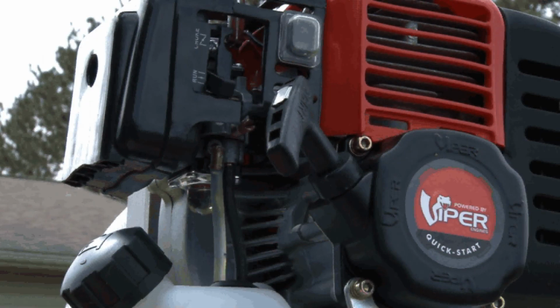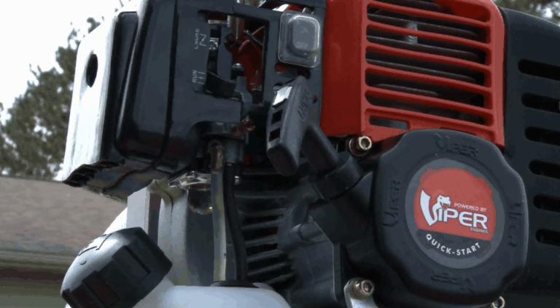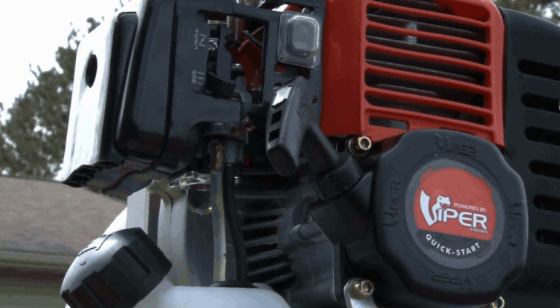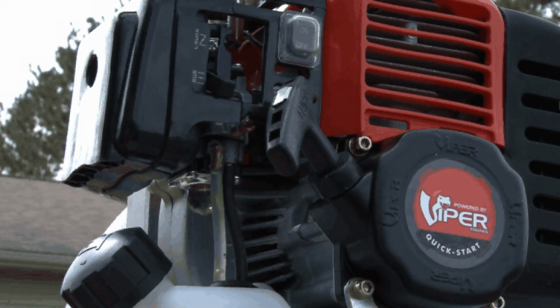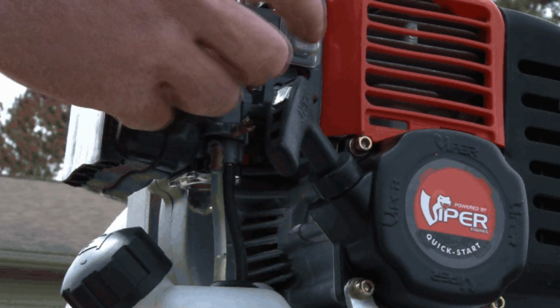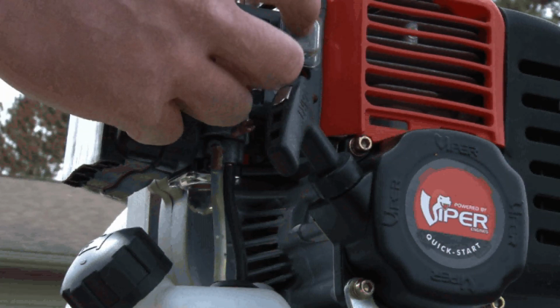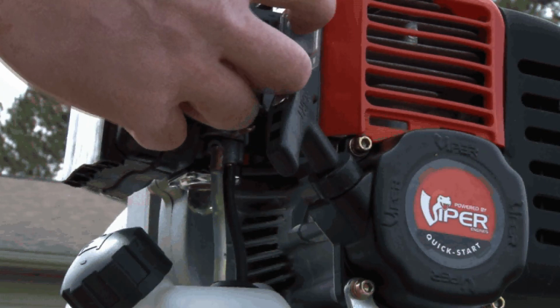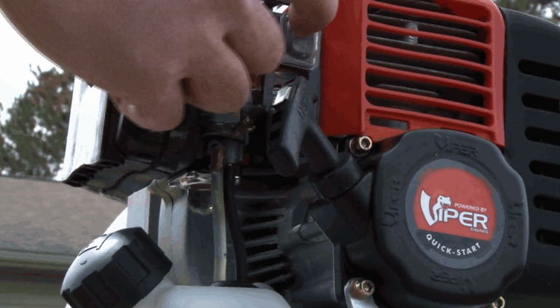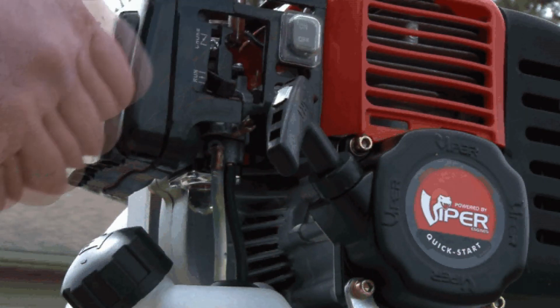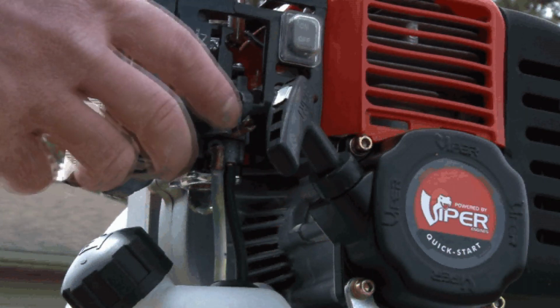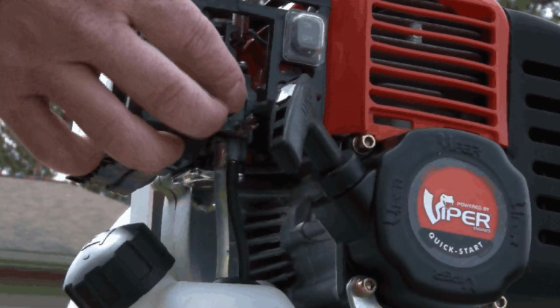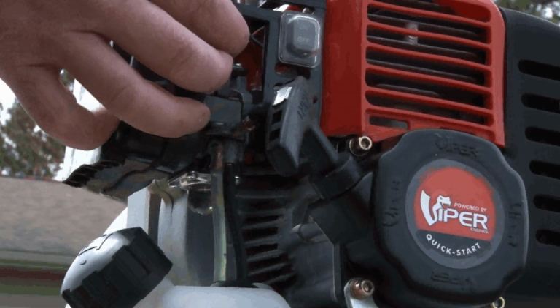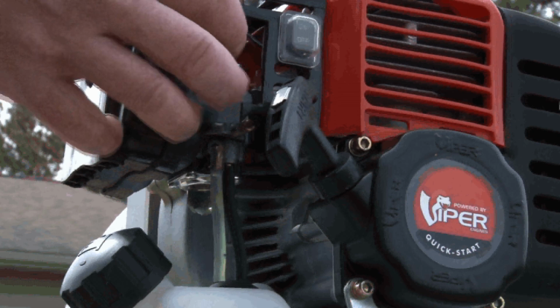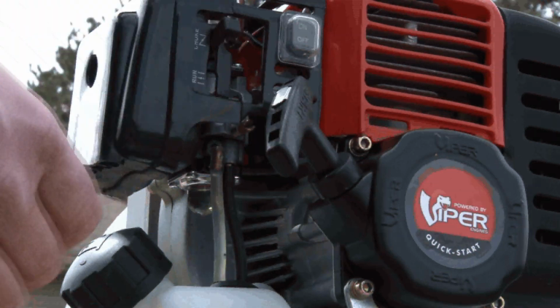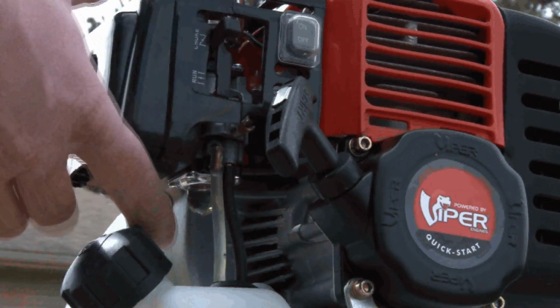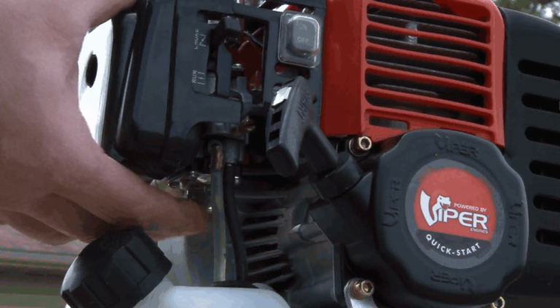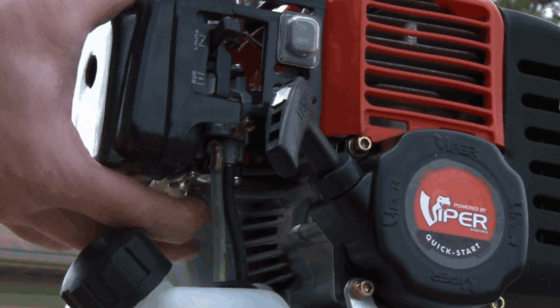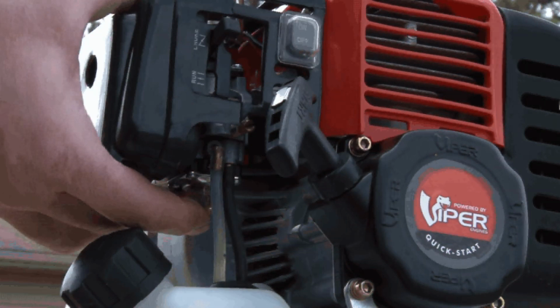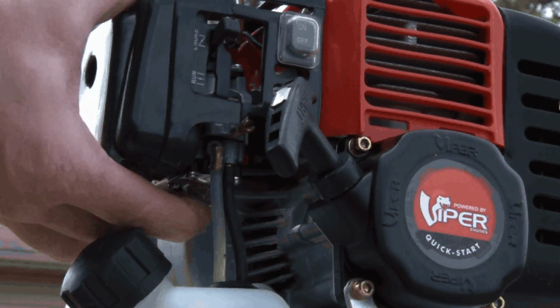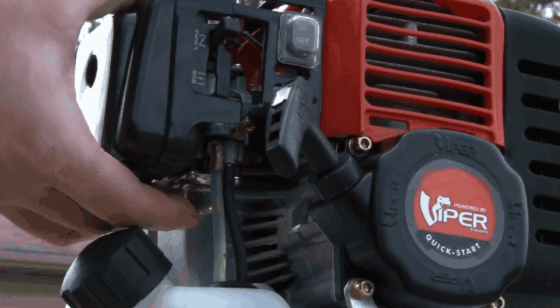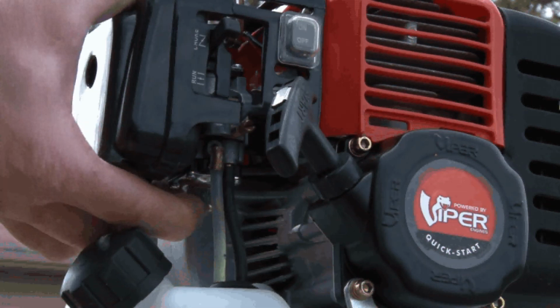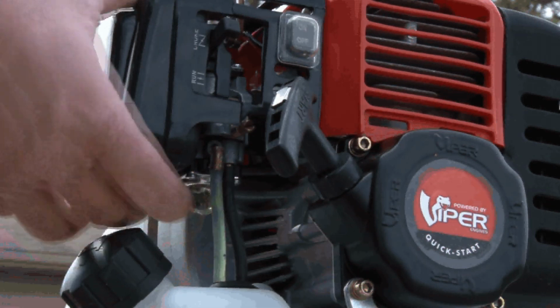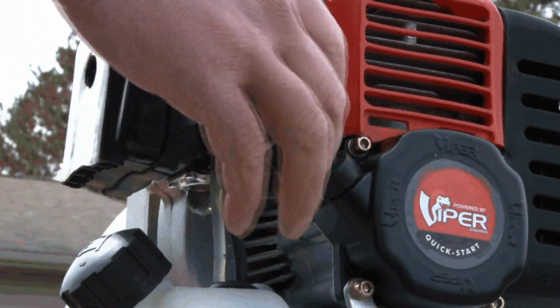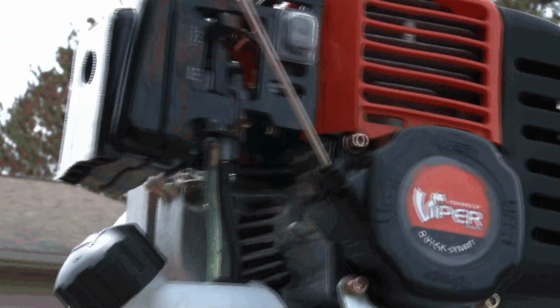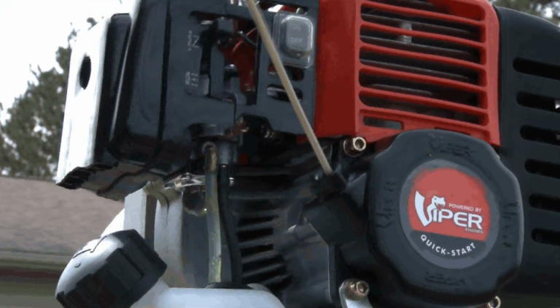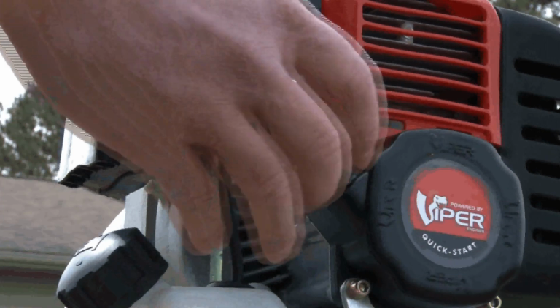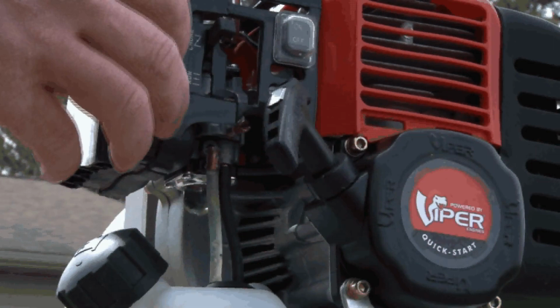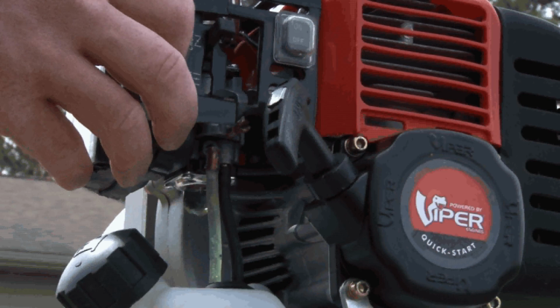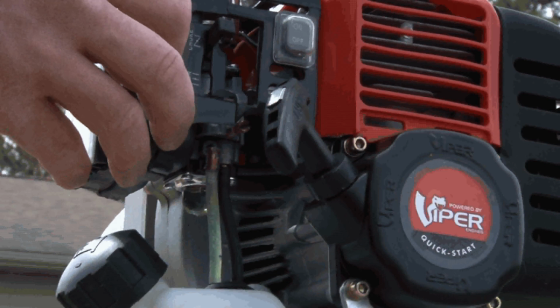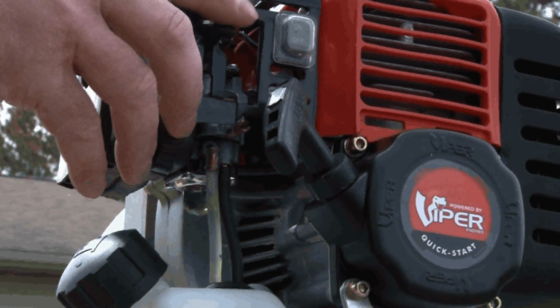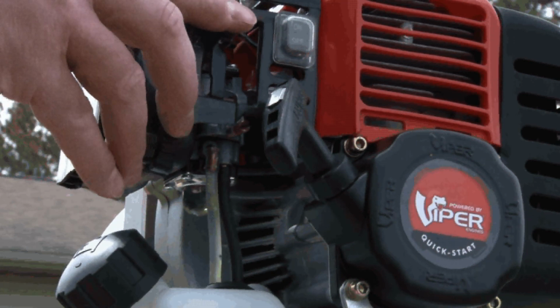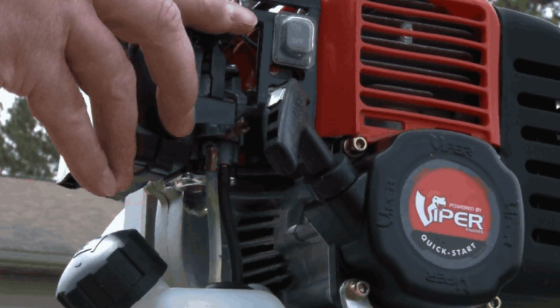Turn the switch to the on position, and make sure the choke is in the choked position. Push in the primer bulb three times, and check to see that the throttle is on low speed.